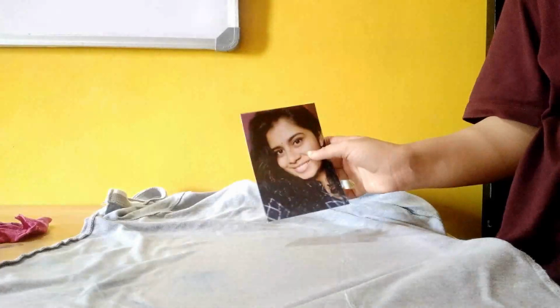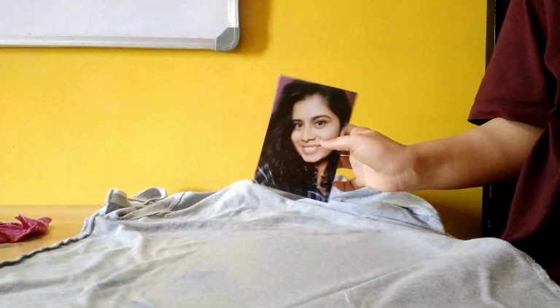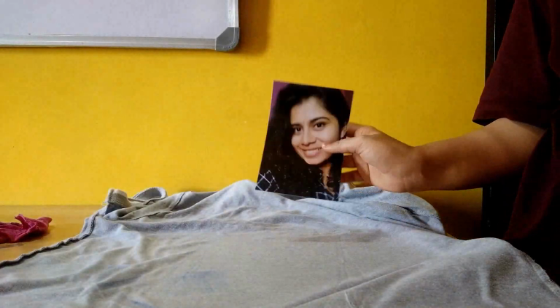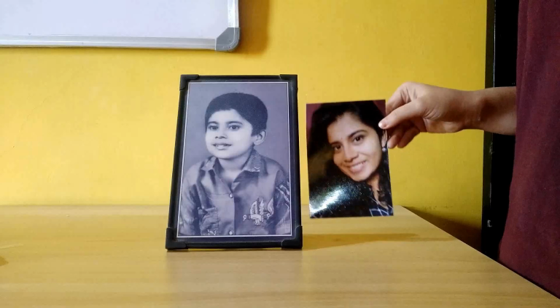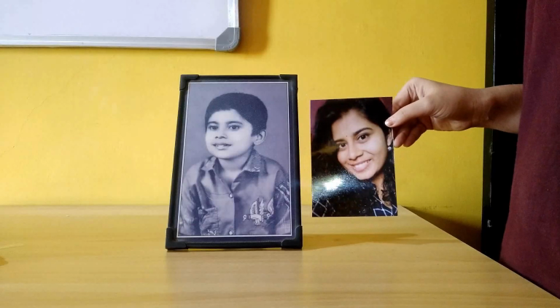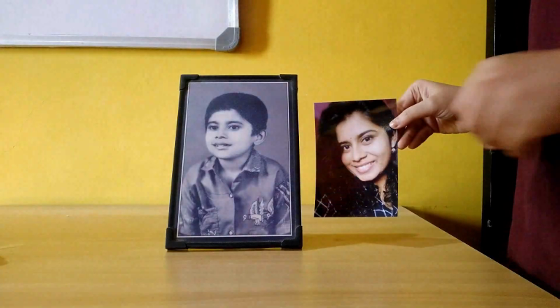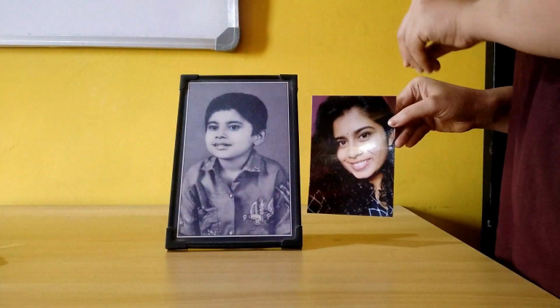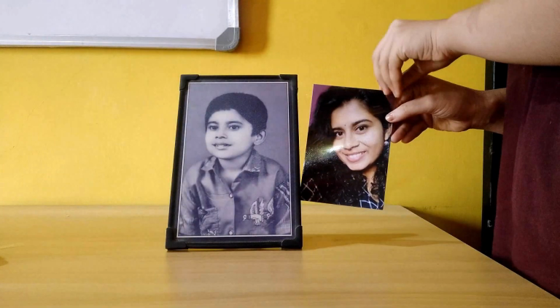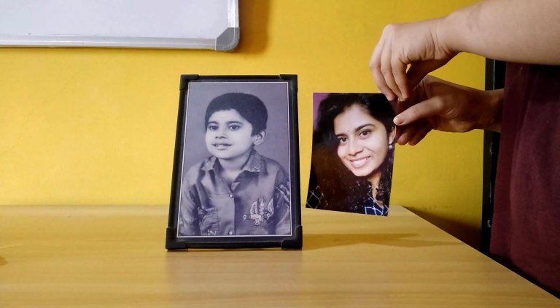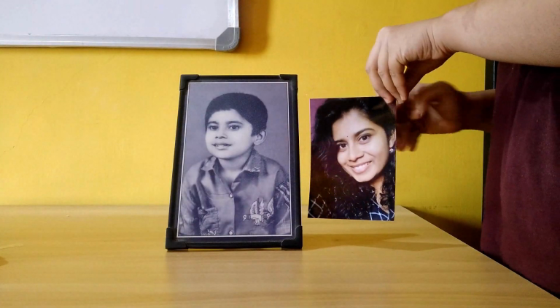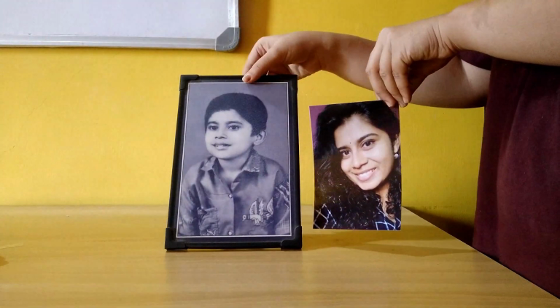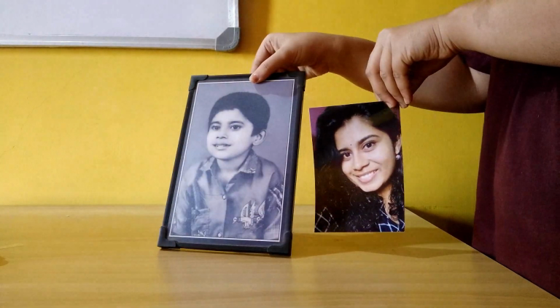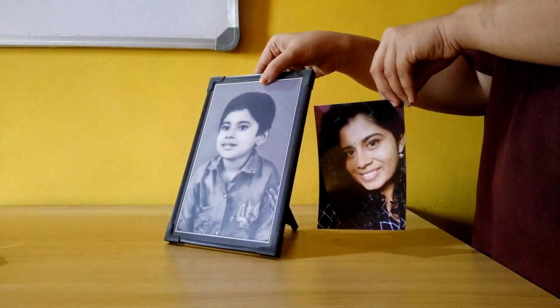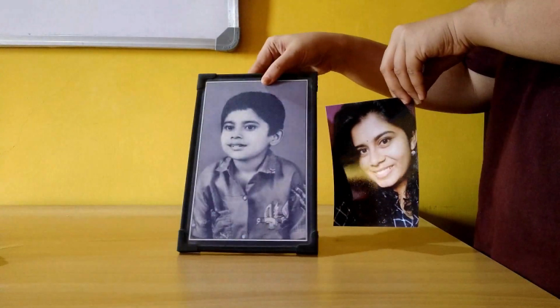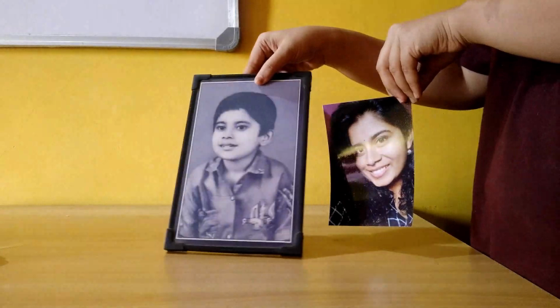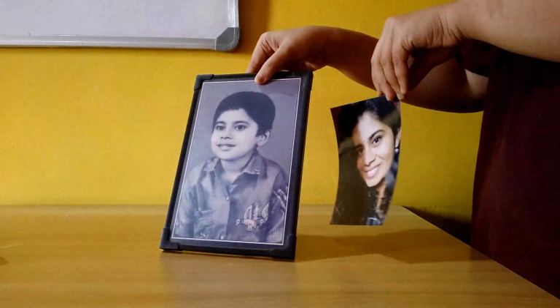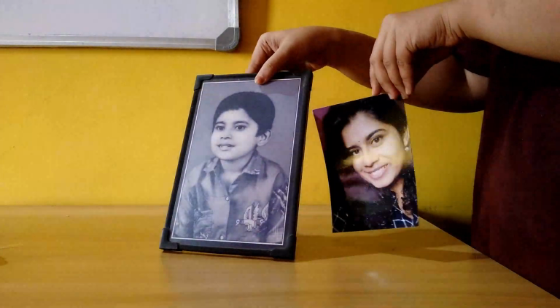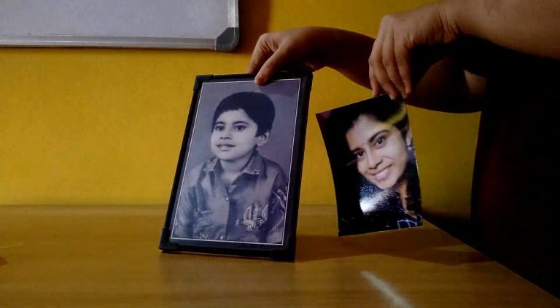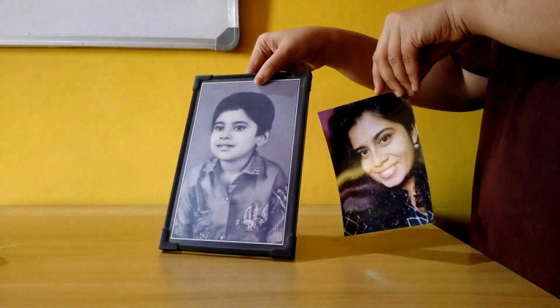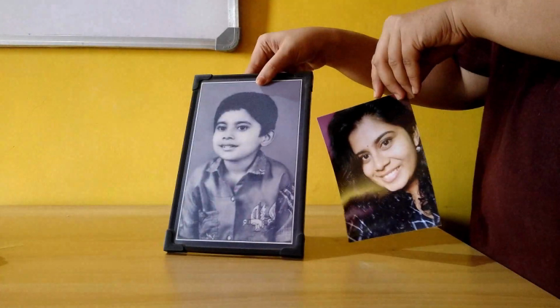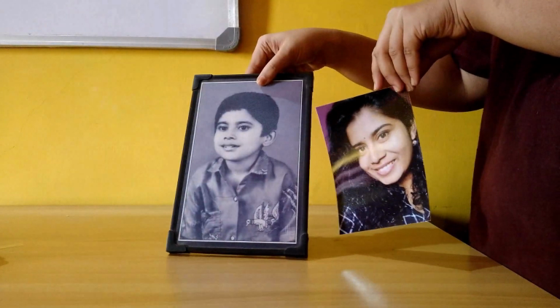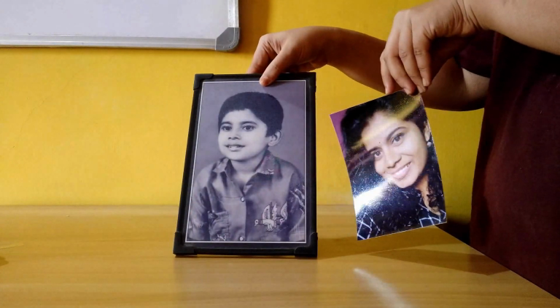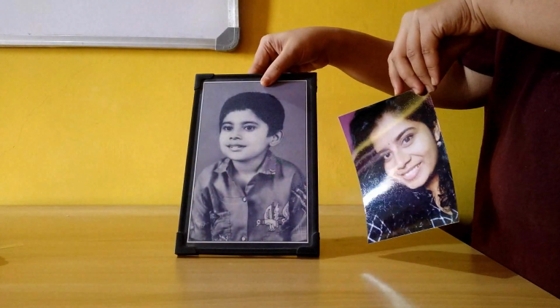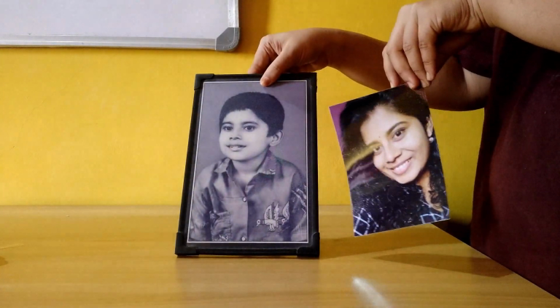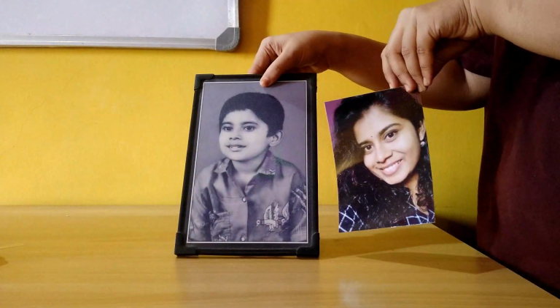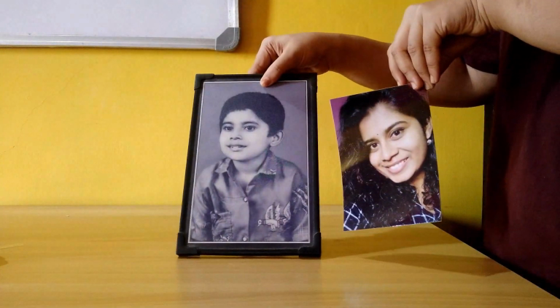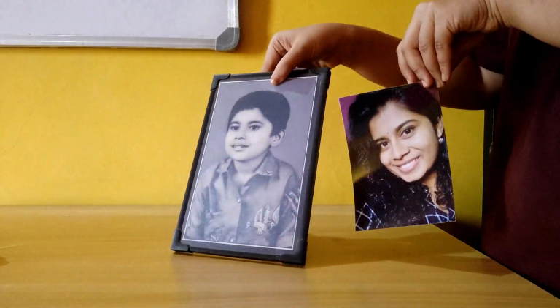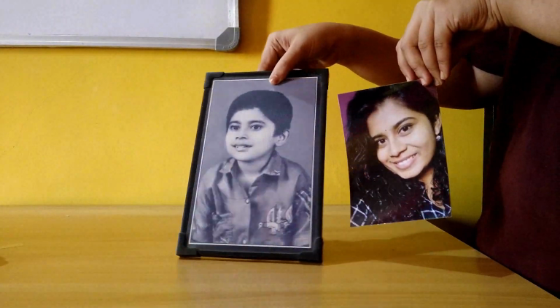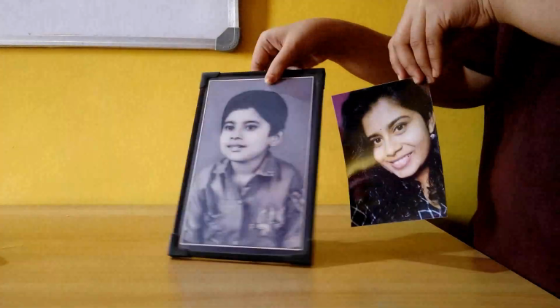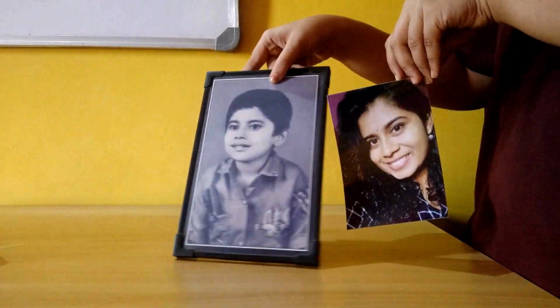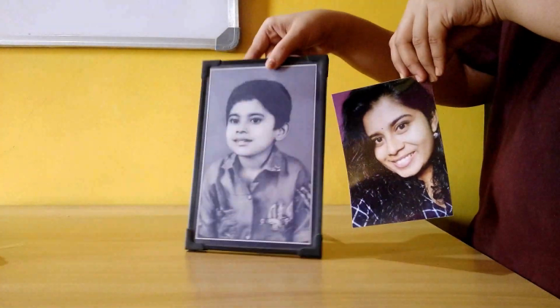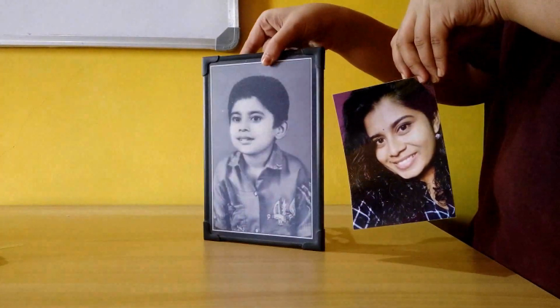Here's our DIY laminated photo. There's a small difference between laminated photos and the DIY version — the professional ones have a matte finish and ours has a shiny surface.